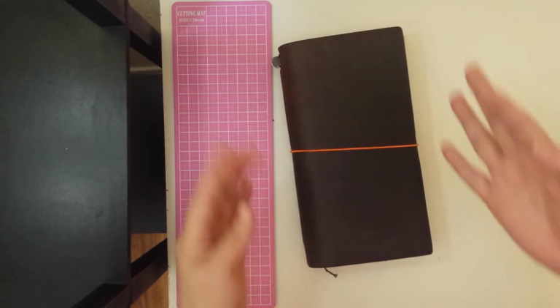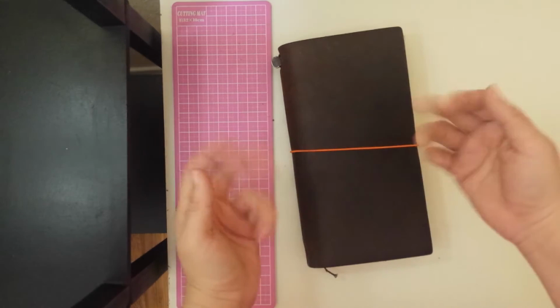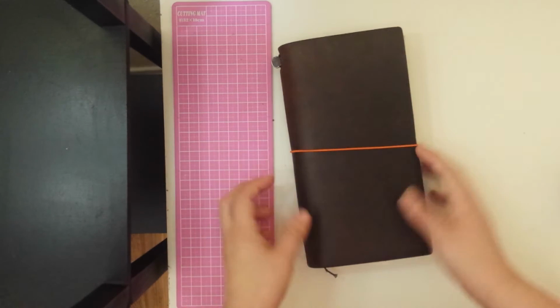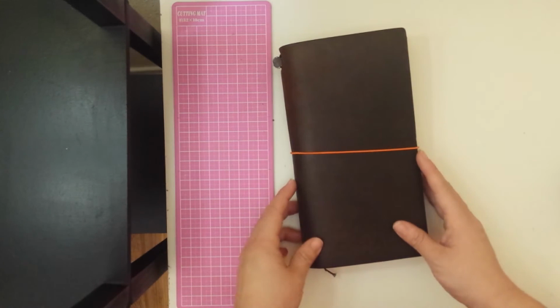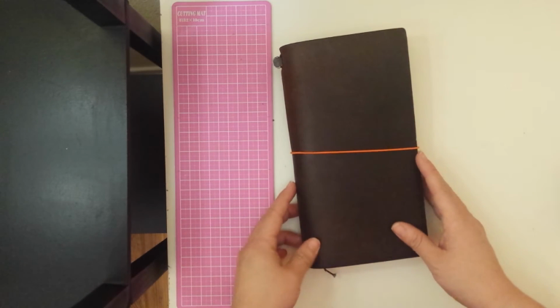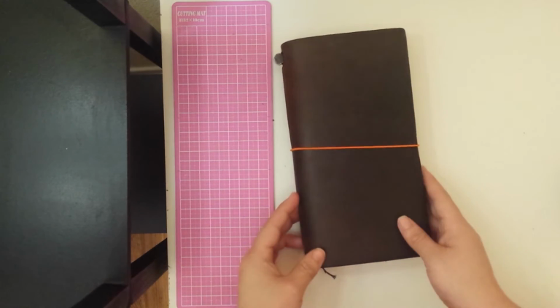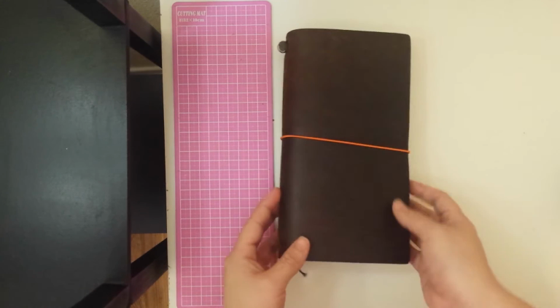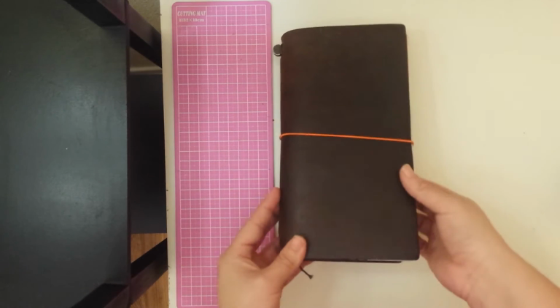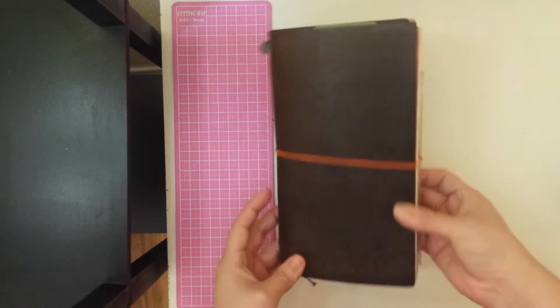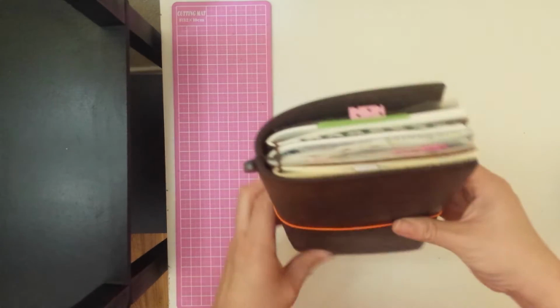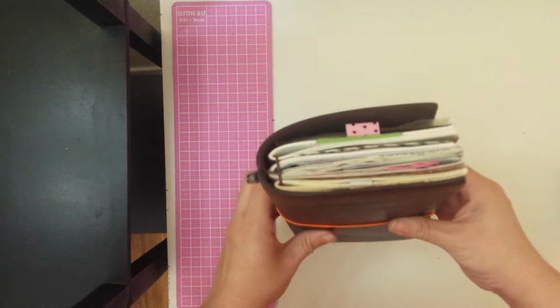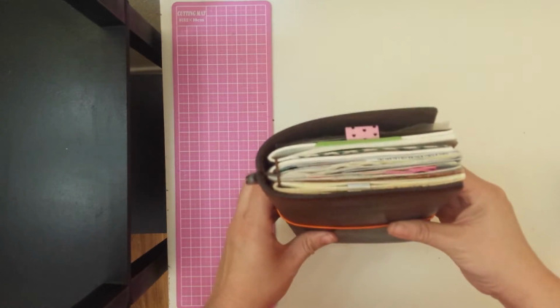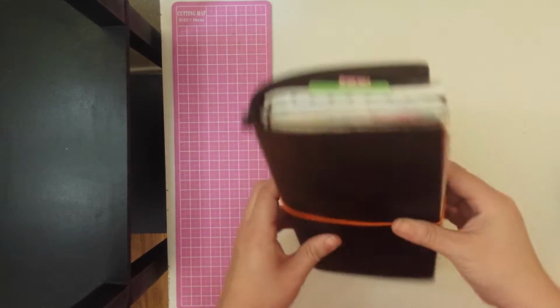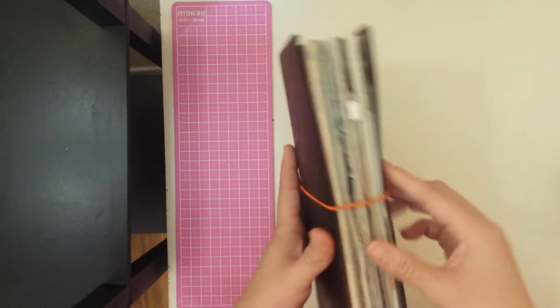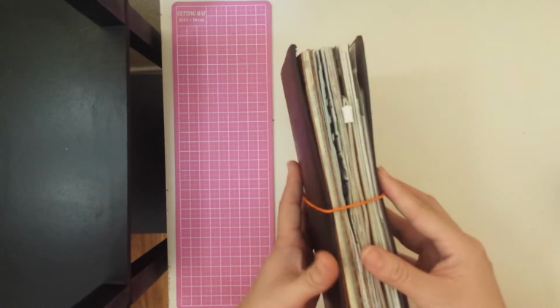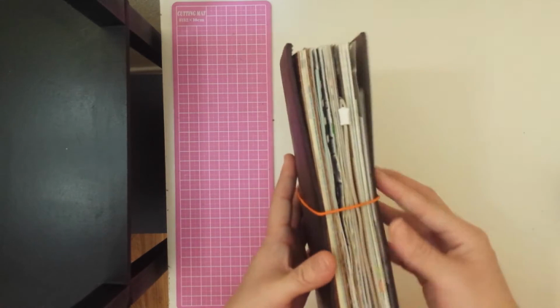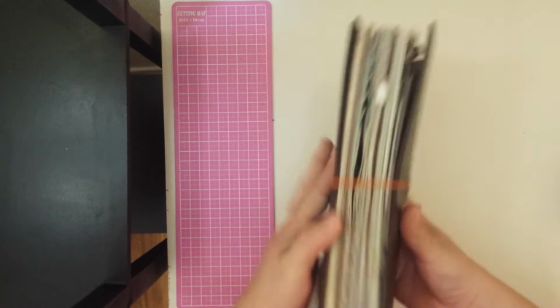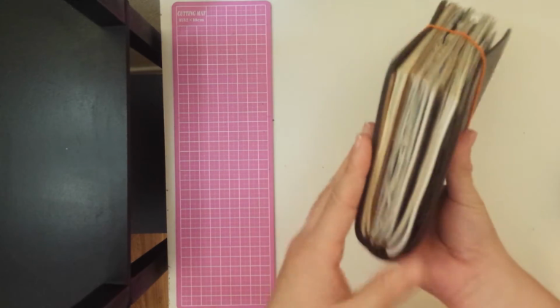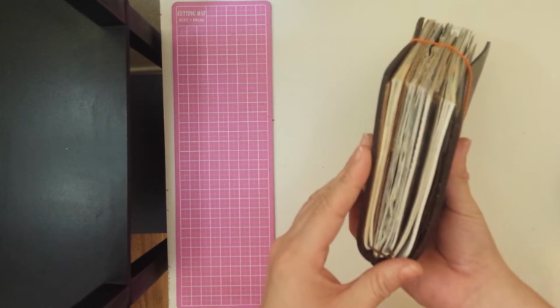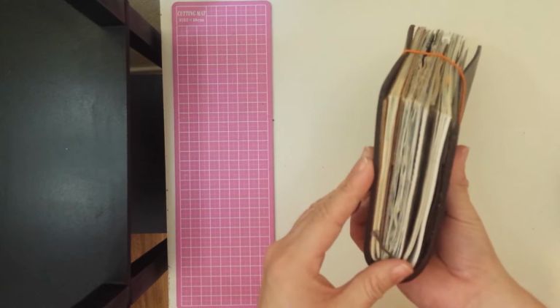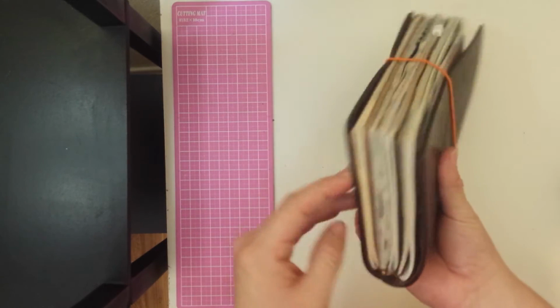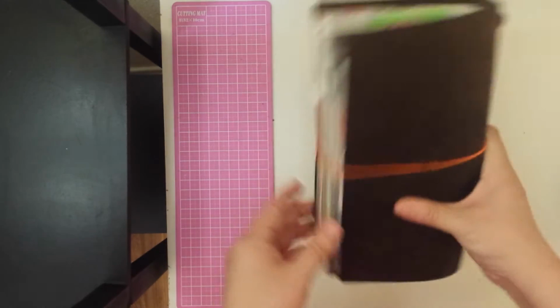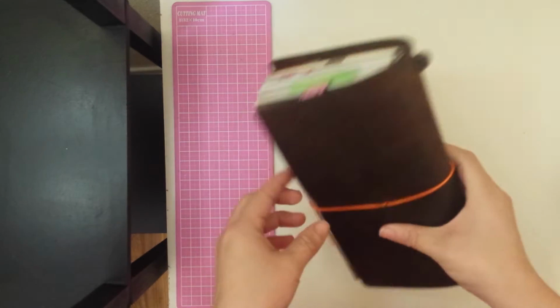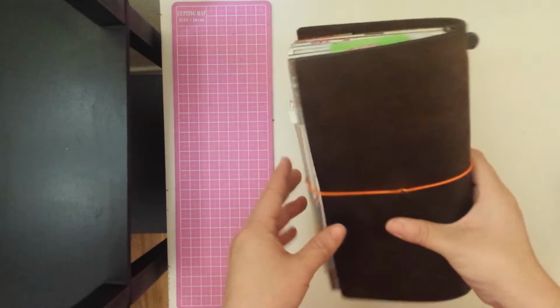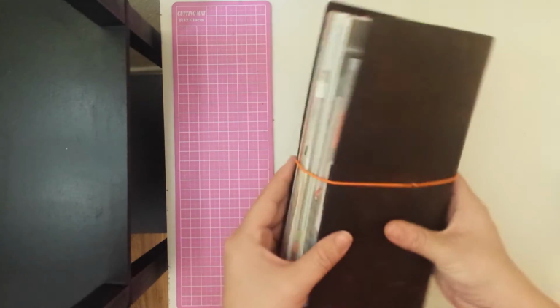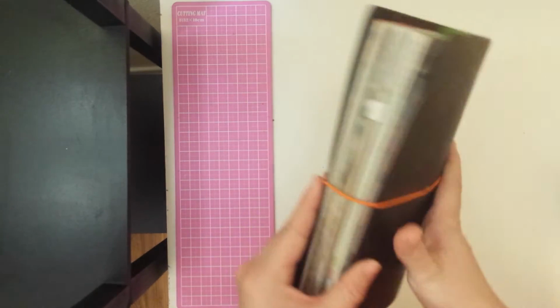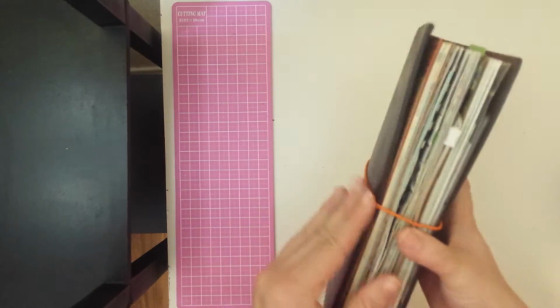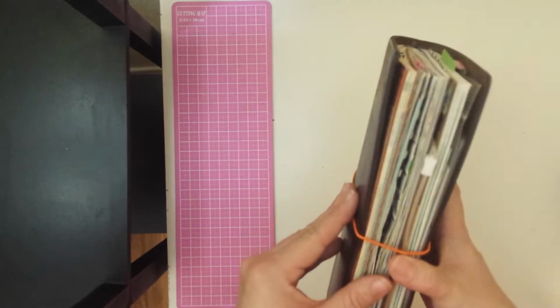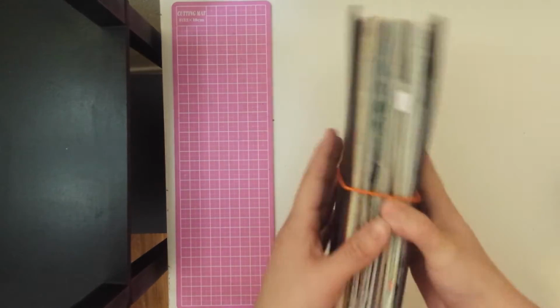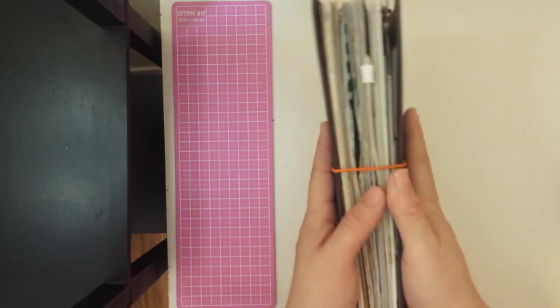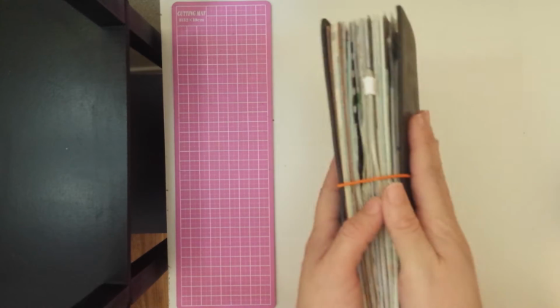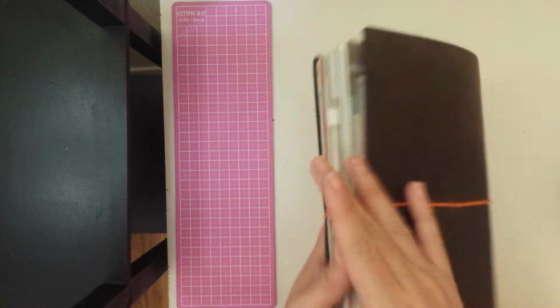Hello YouTubers, I'm back and this time I have my Midori. I wanted to show you guys my setup and just a quick walkthrough of what's in here.